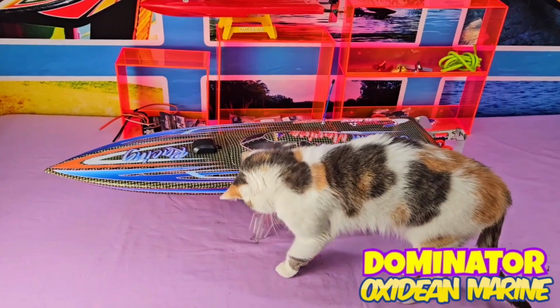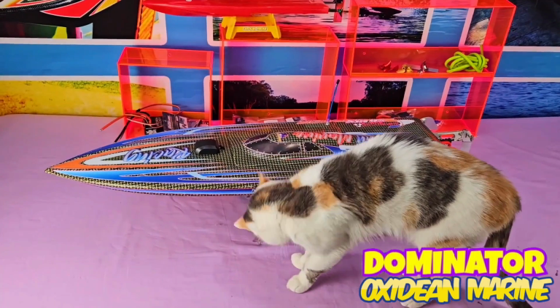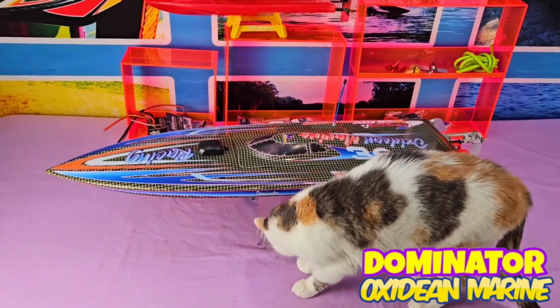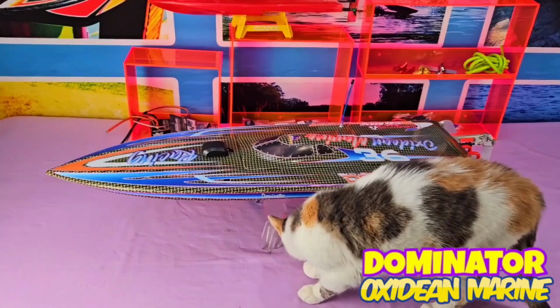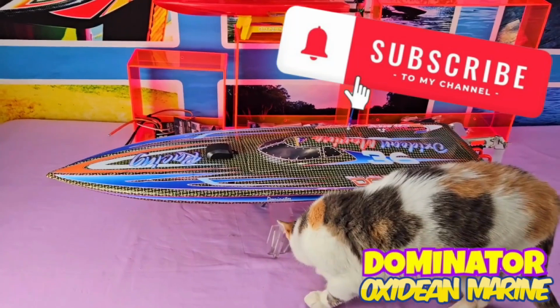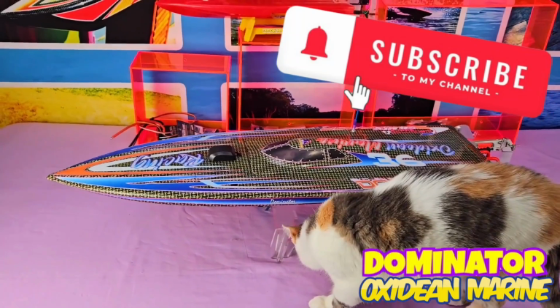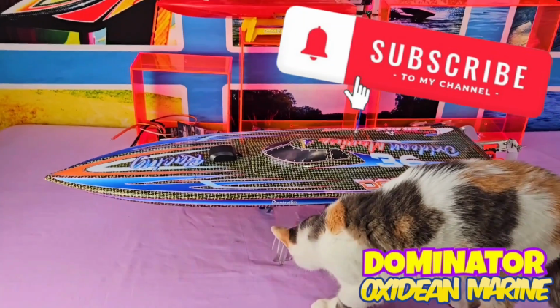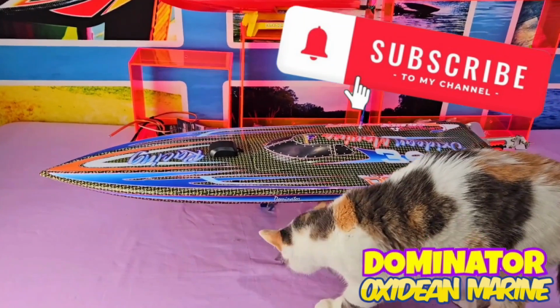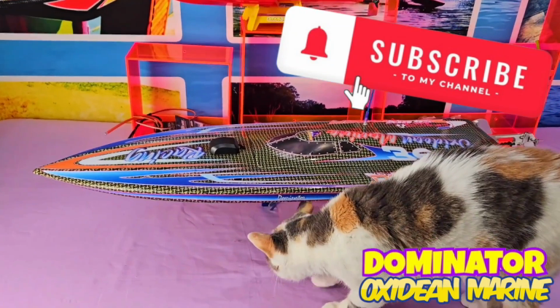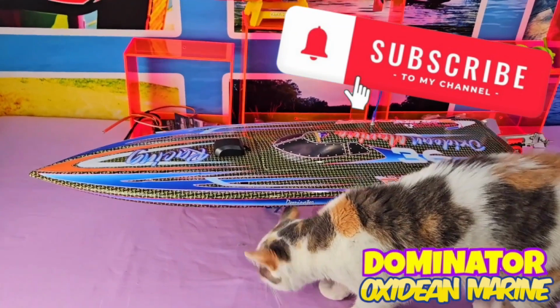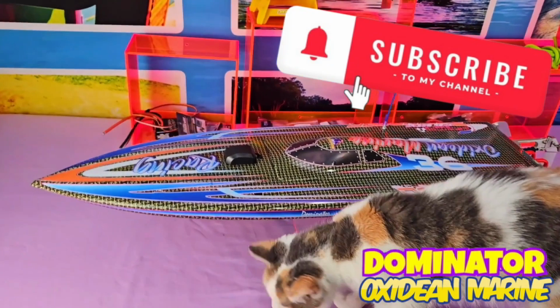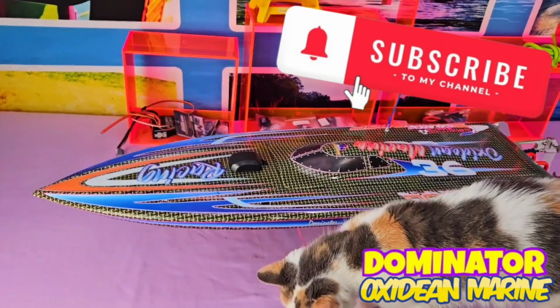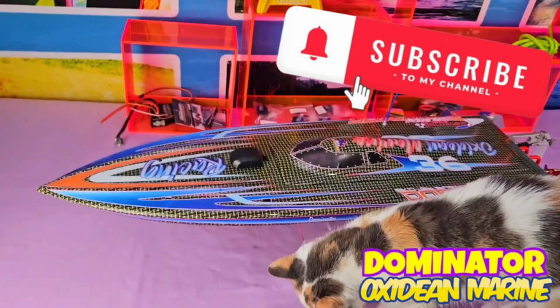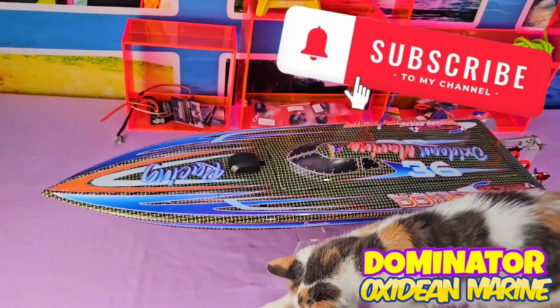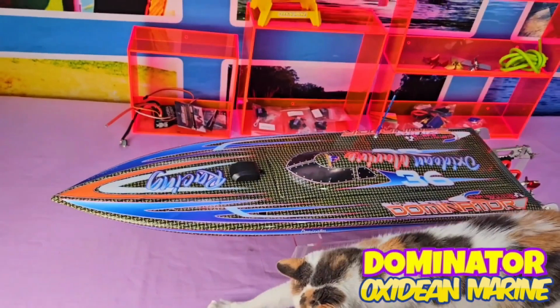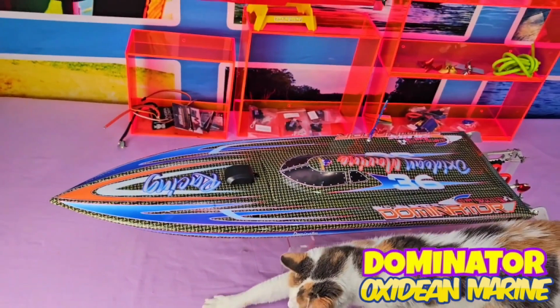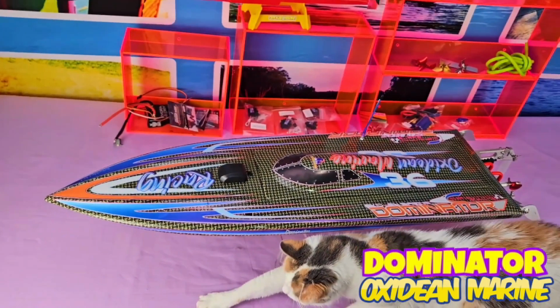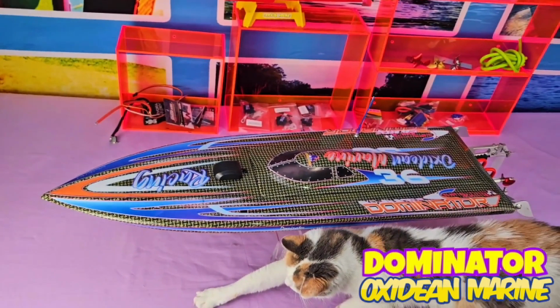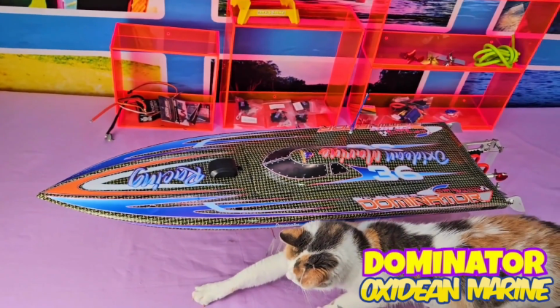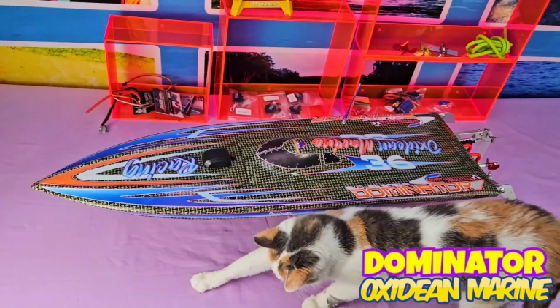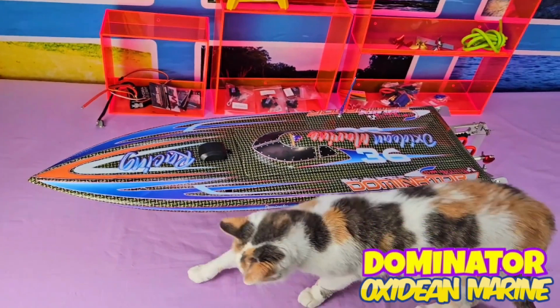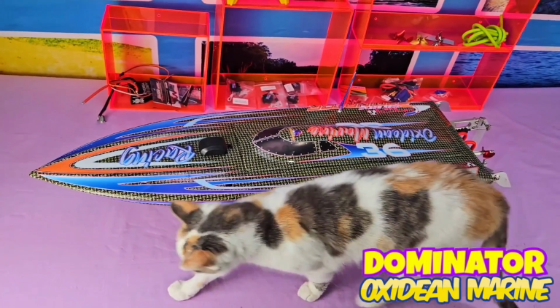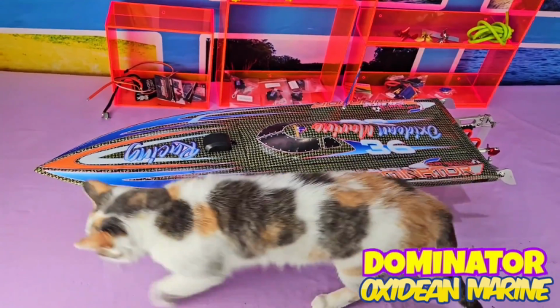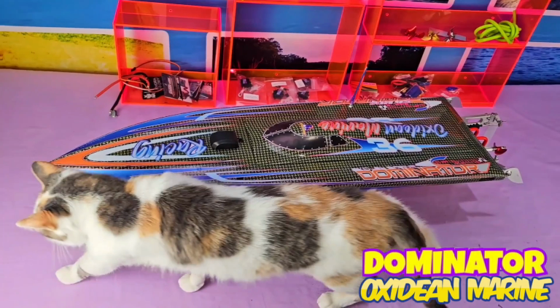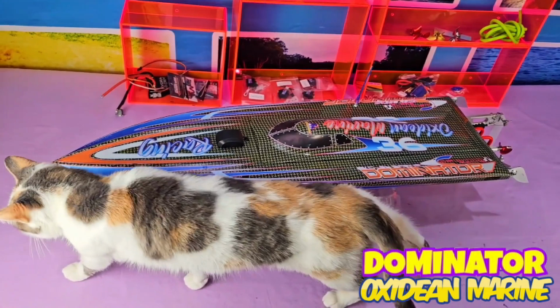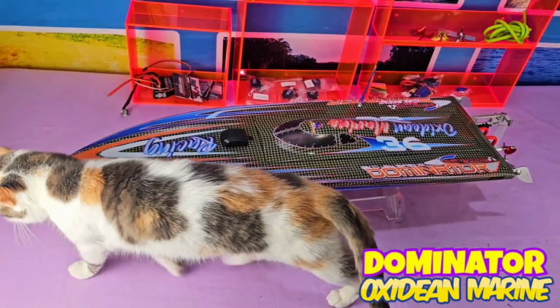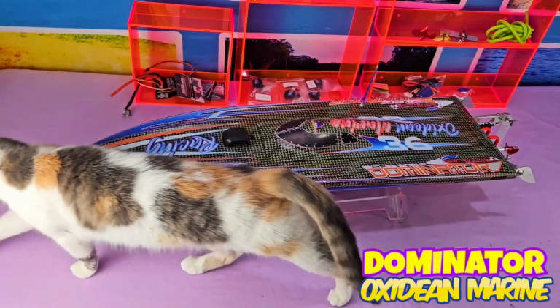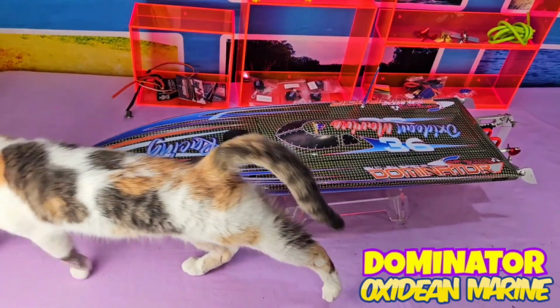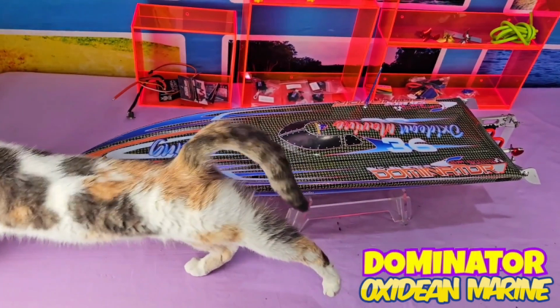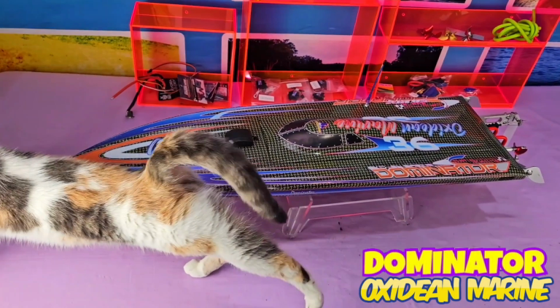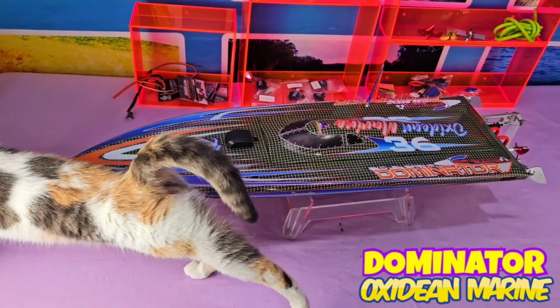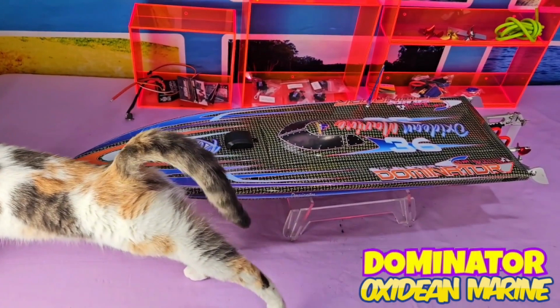Subscribe to our channel, smash the like button, and remember to continue enjoying radio-controlled model boating — much more than this cat does.